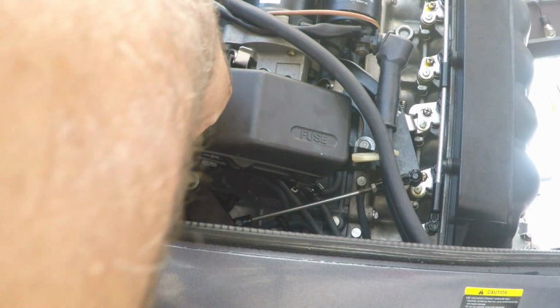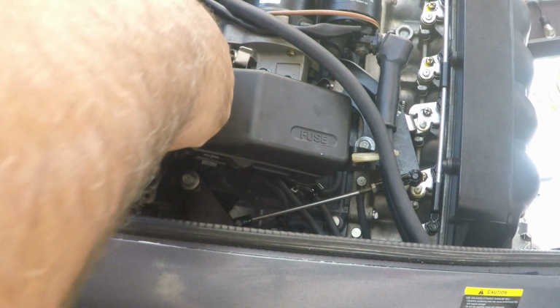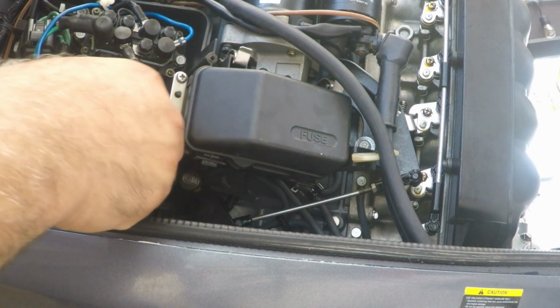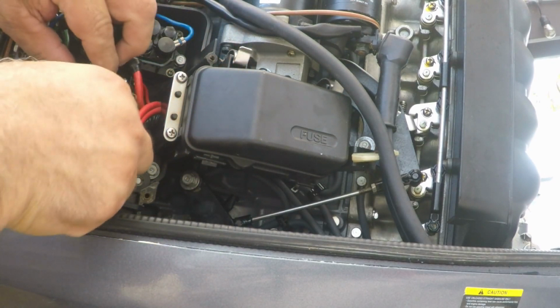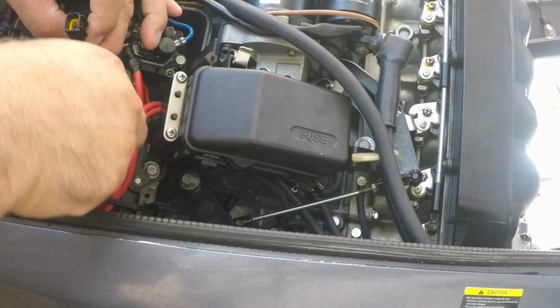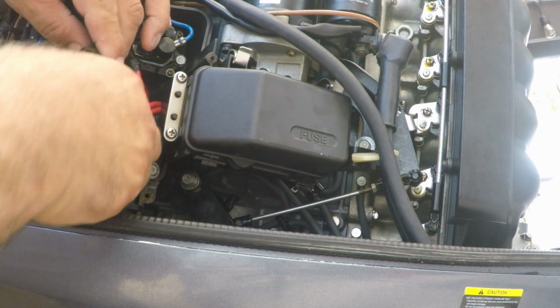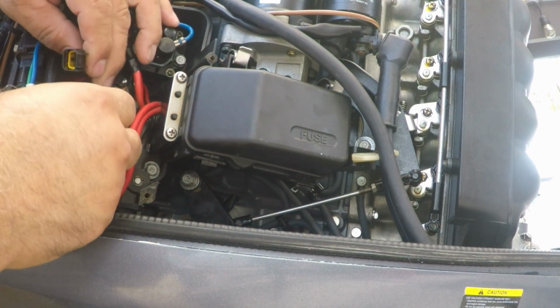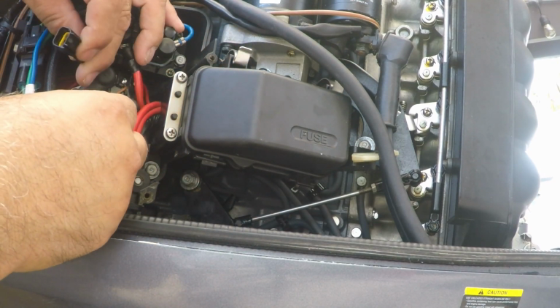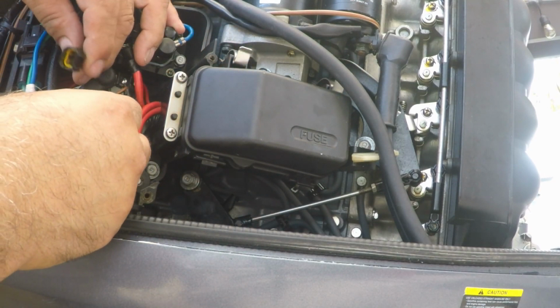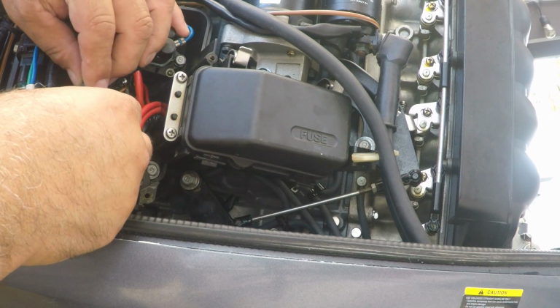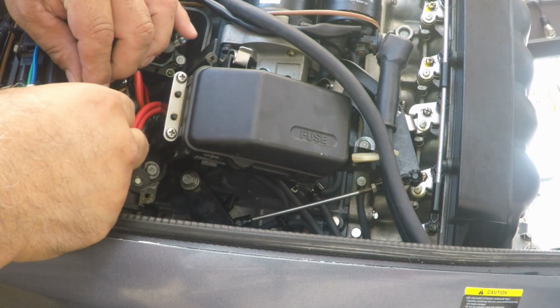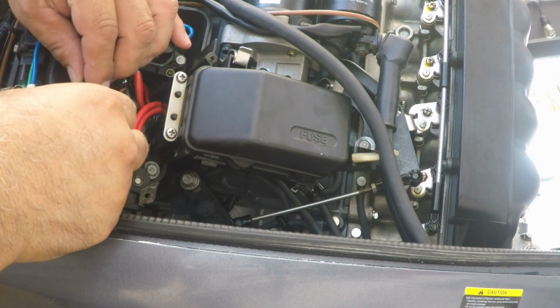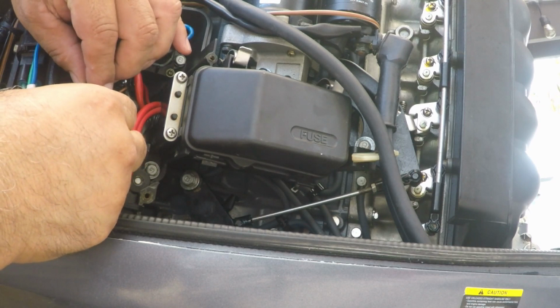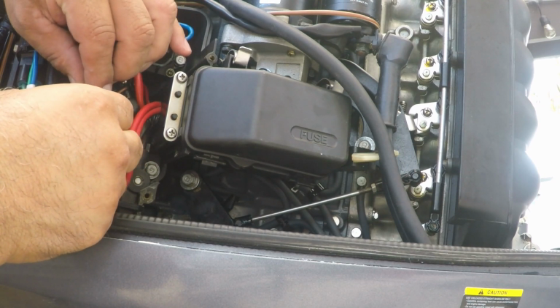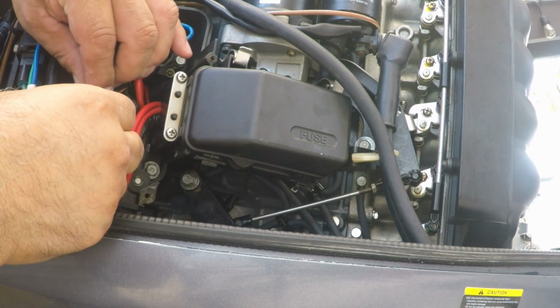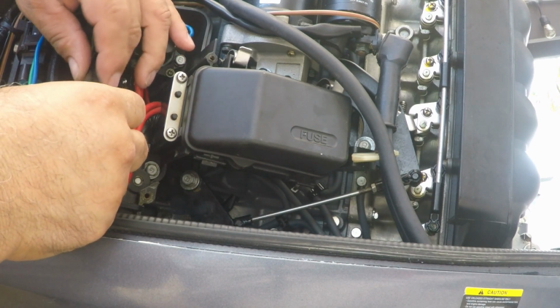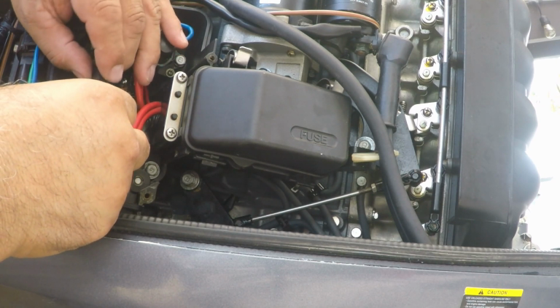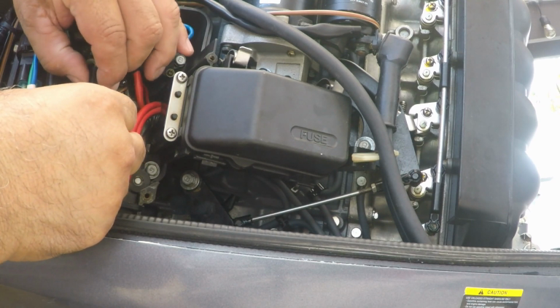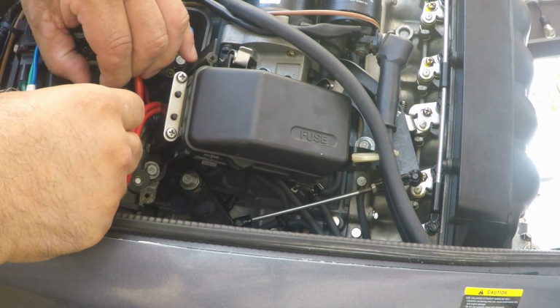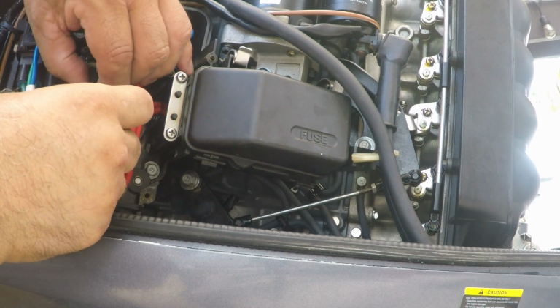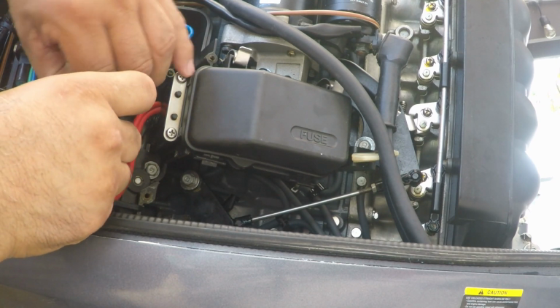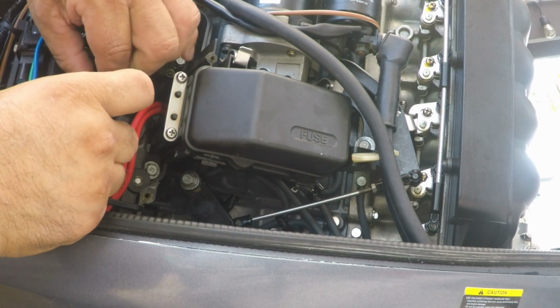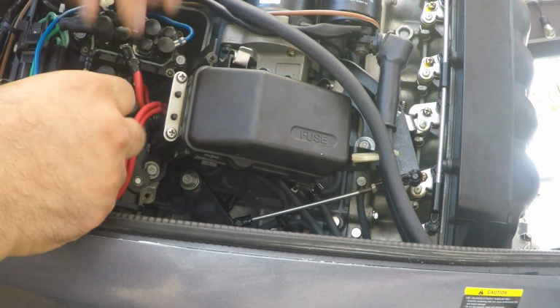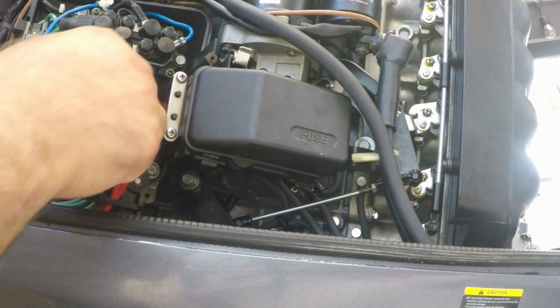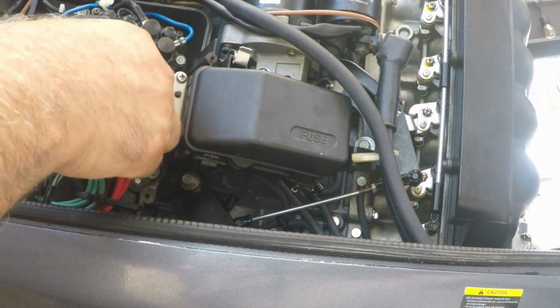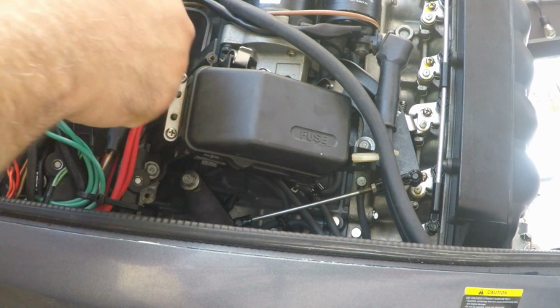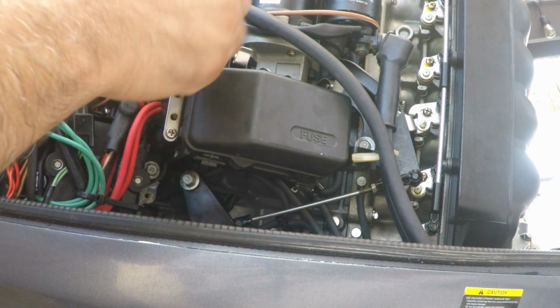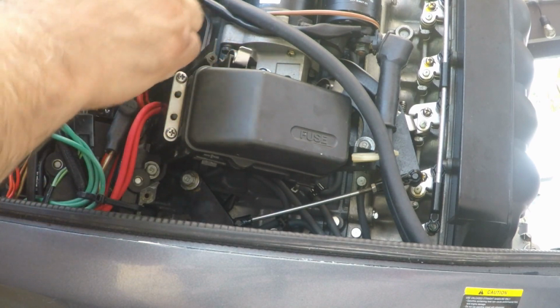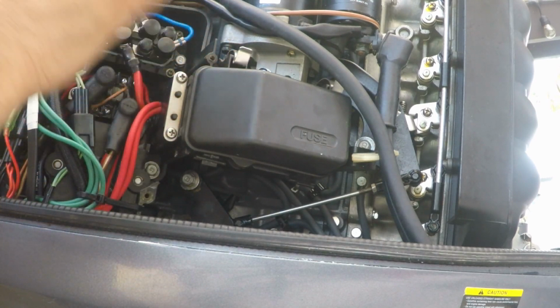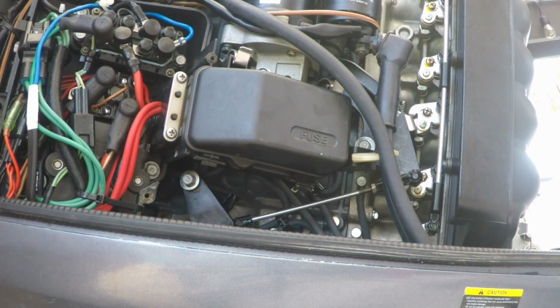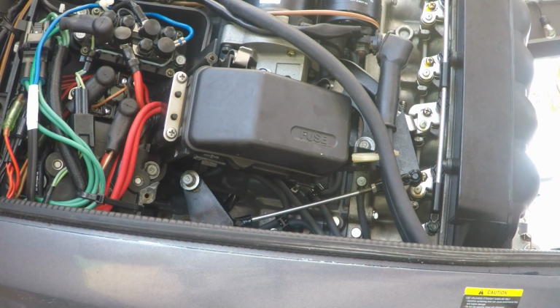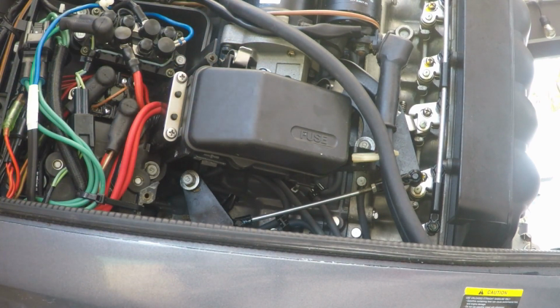The last but not least is to connect the clip. Okay, I'm trying to get it in there. And there it is. Now's the moment of truth — I'm gonna go and try to see if it will work.